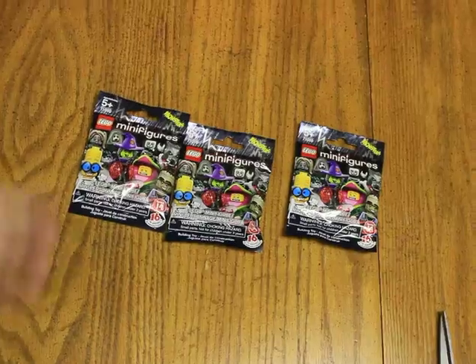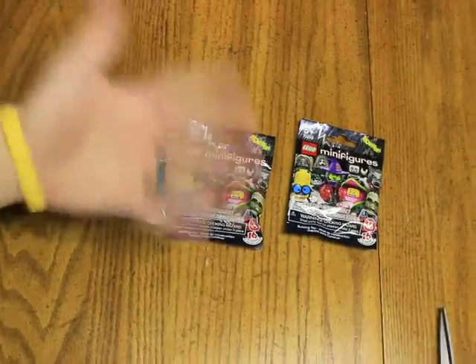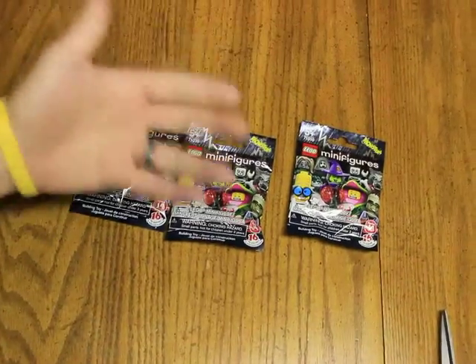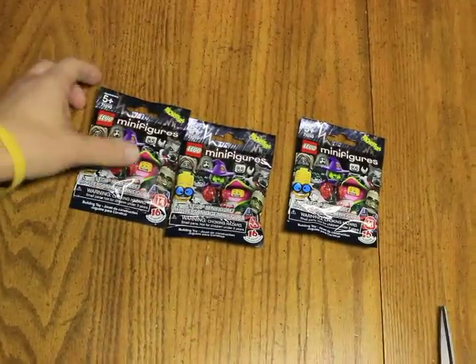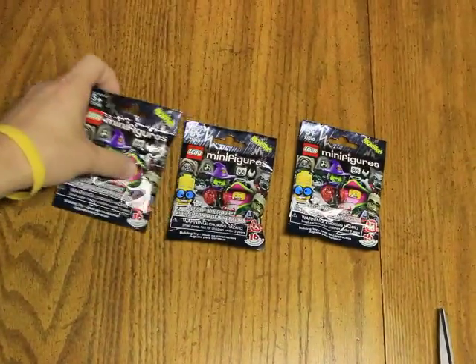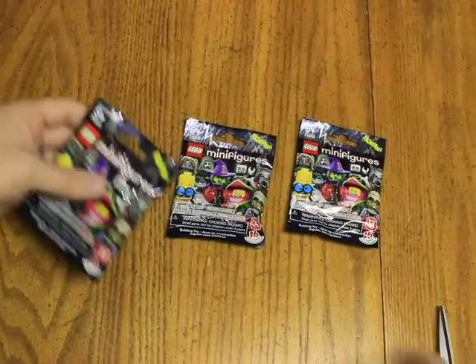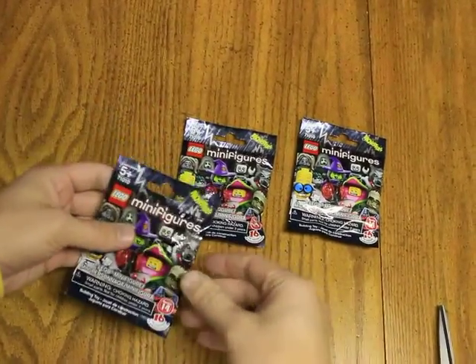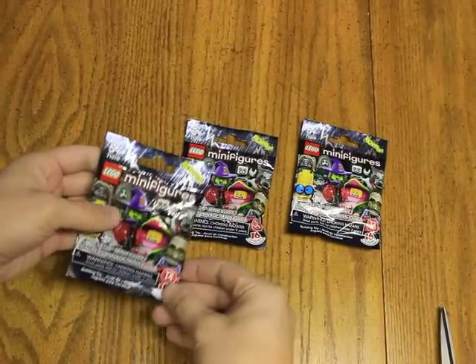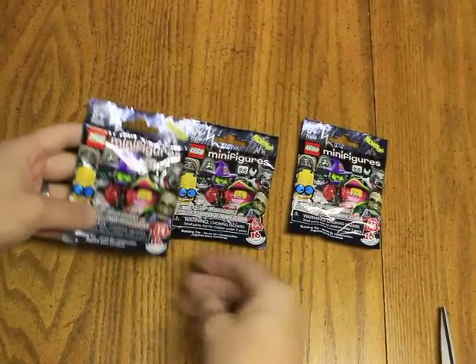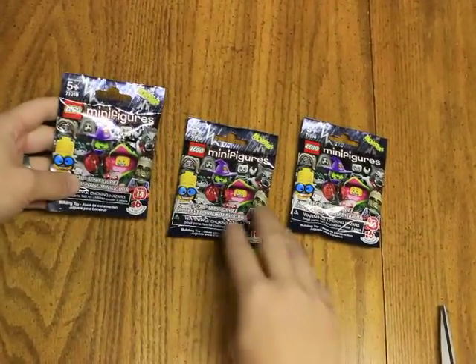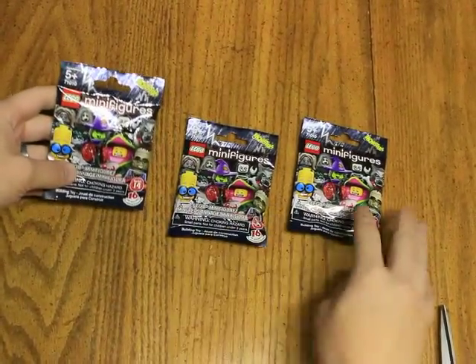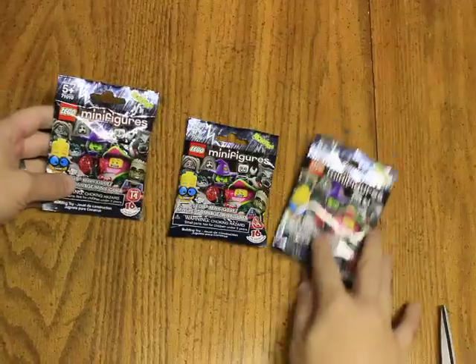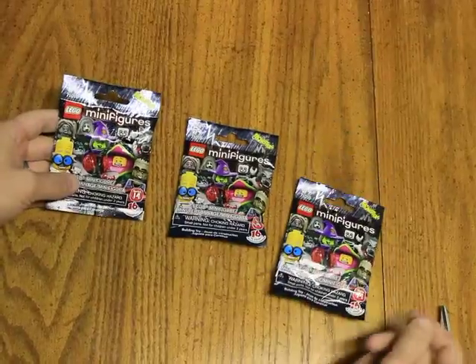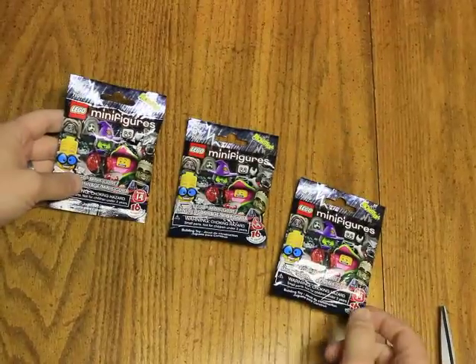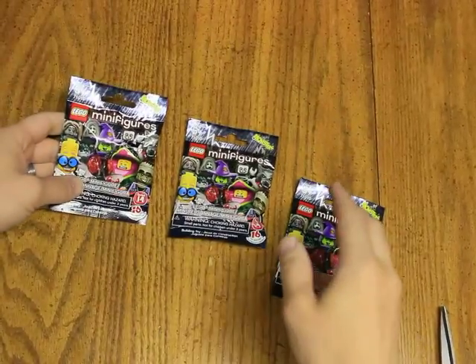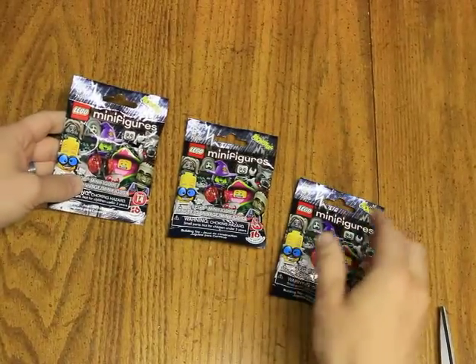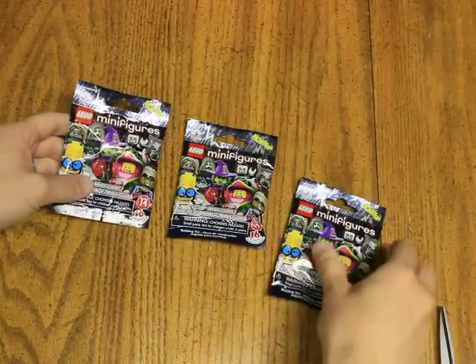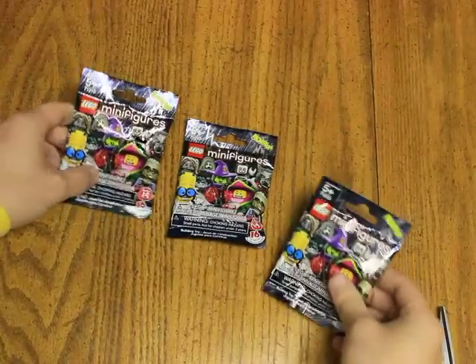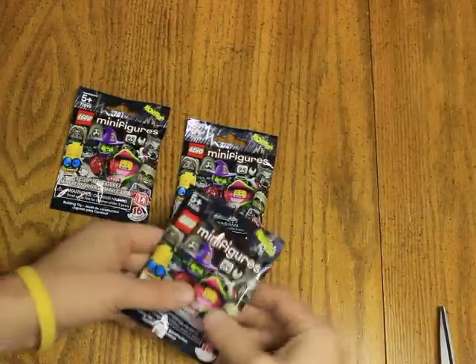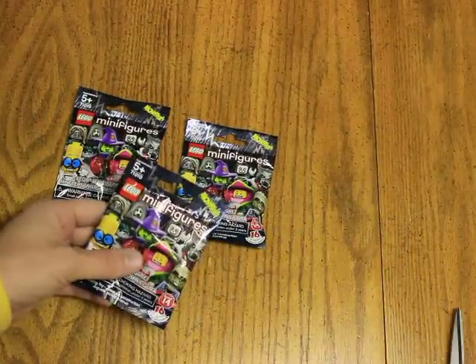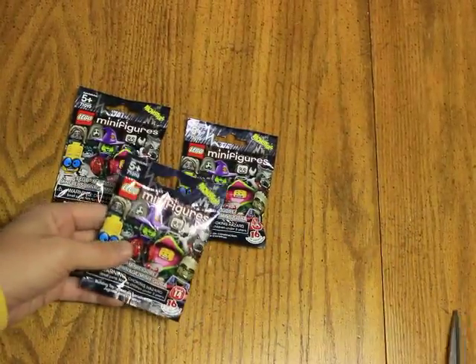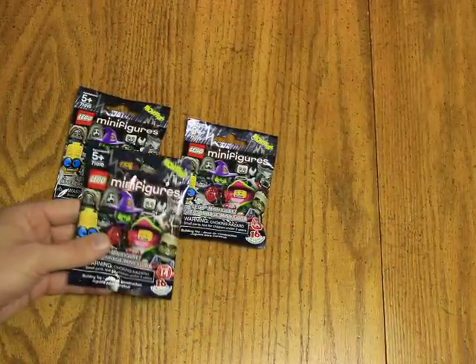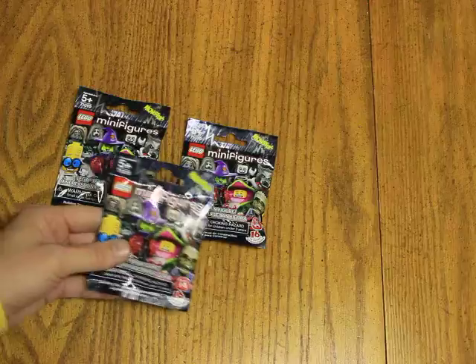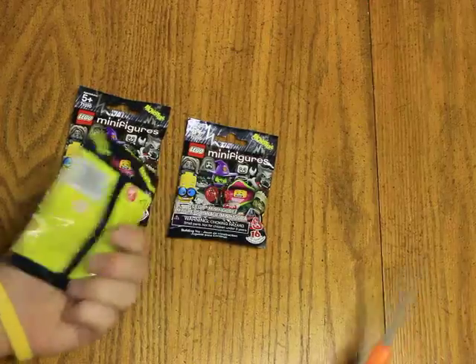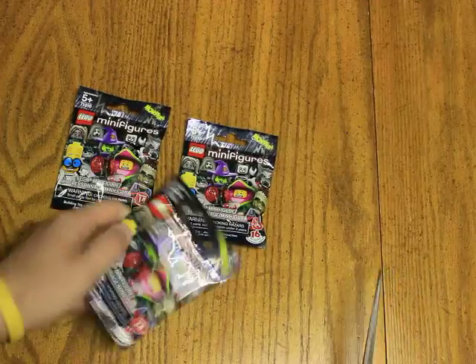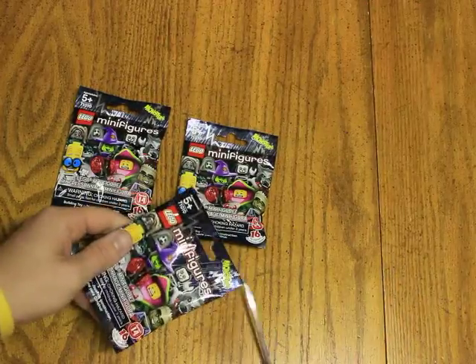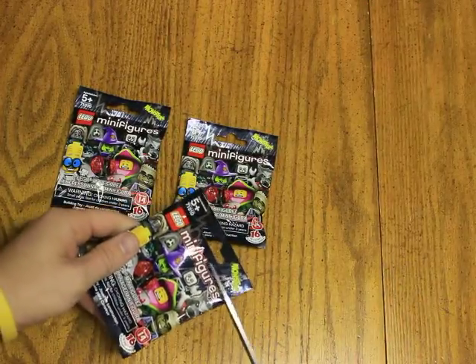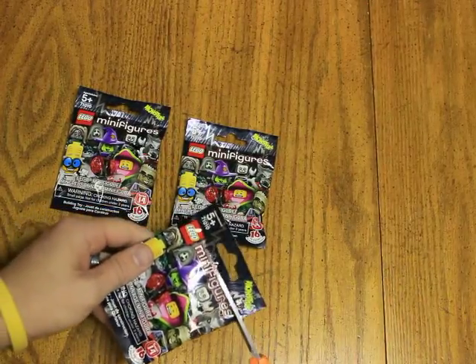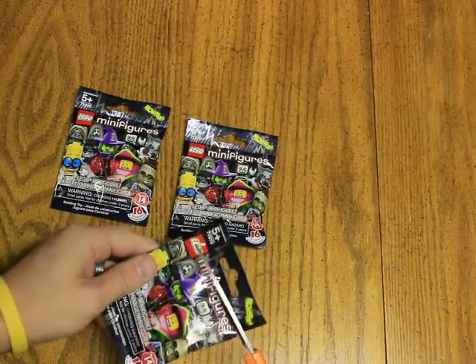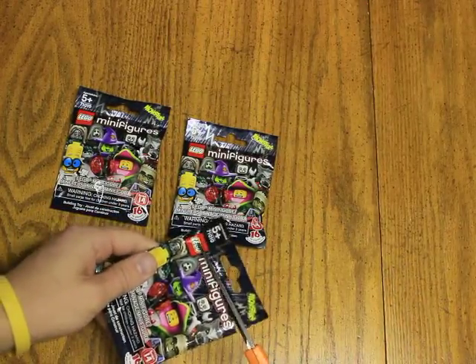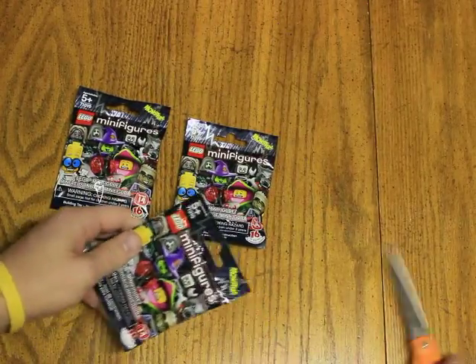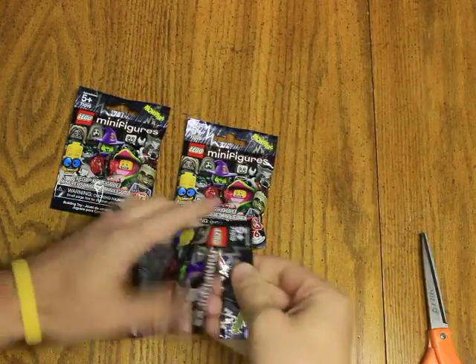Hi everybody, Master Builder Dad here, and today we have the minifigures for Halloween. We got these cool Halloween monster minifigures from LEGO, and let's open them up and see what we have today.